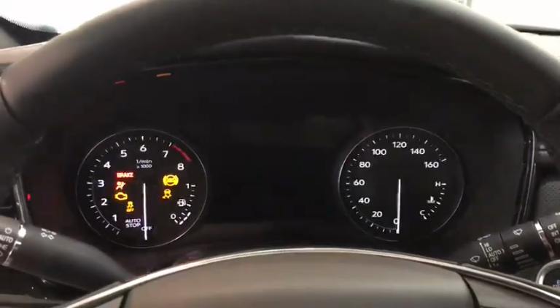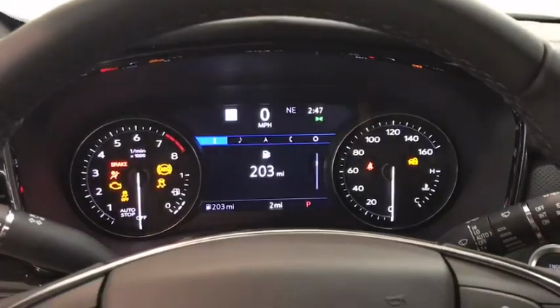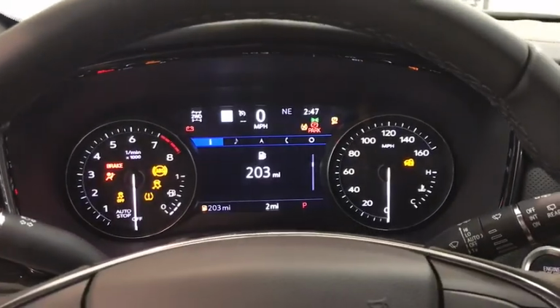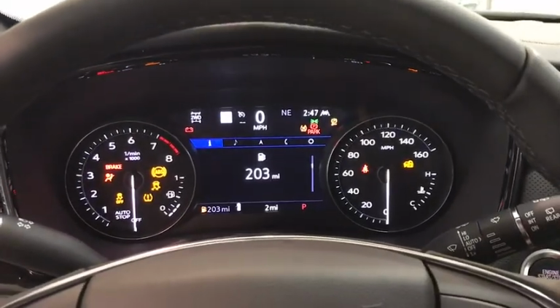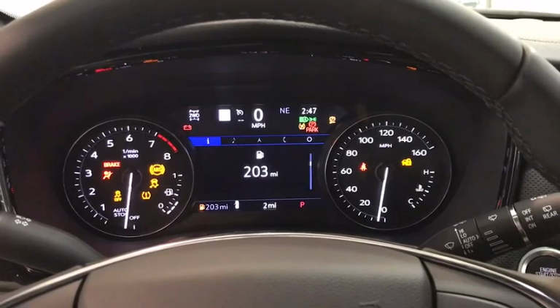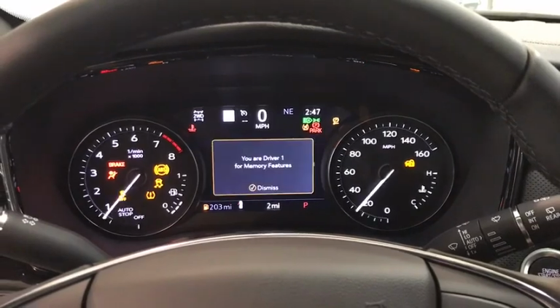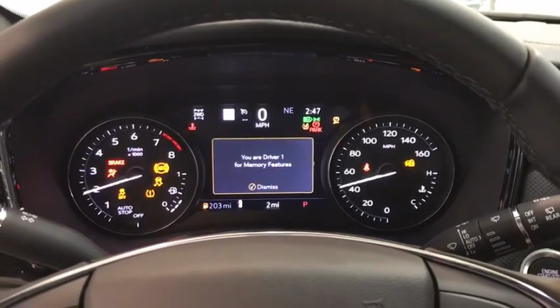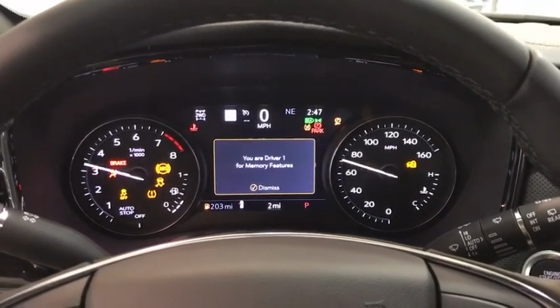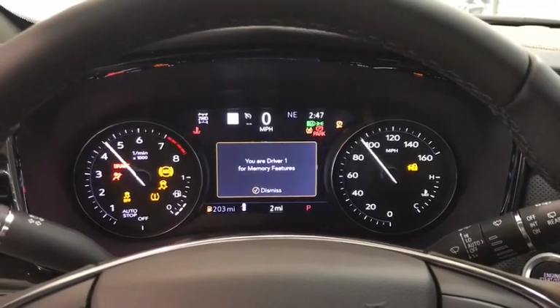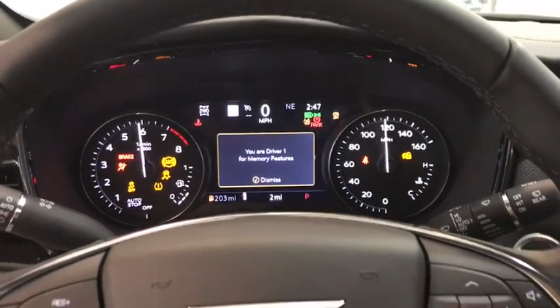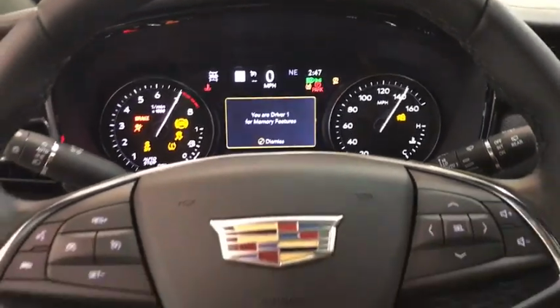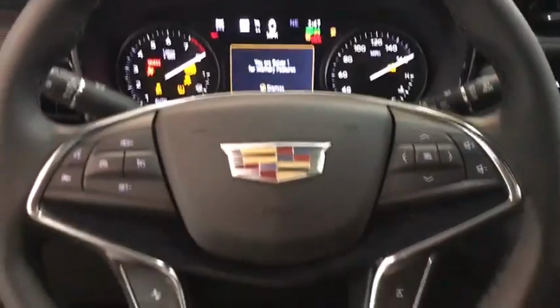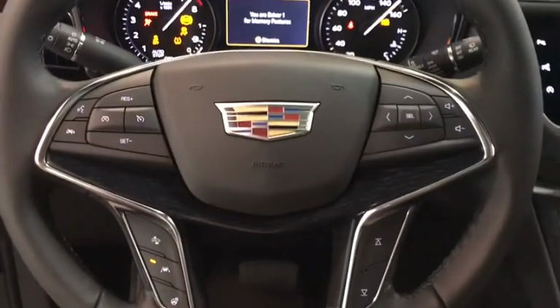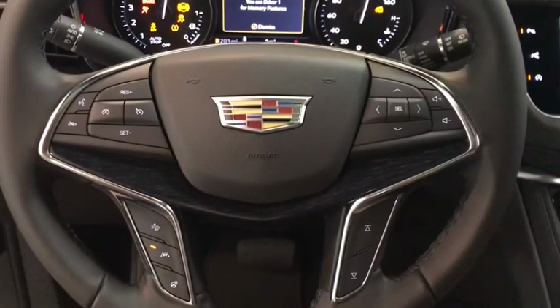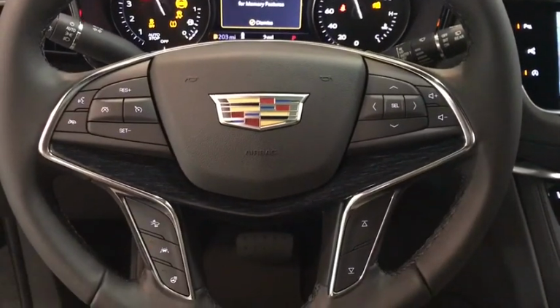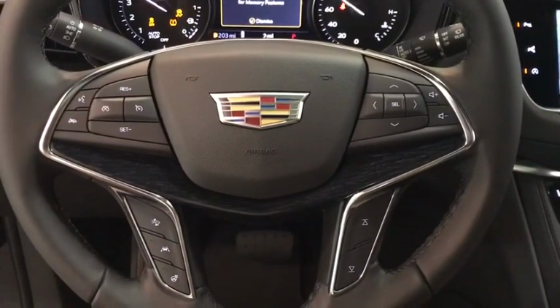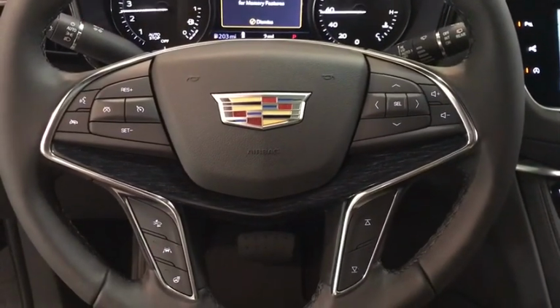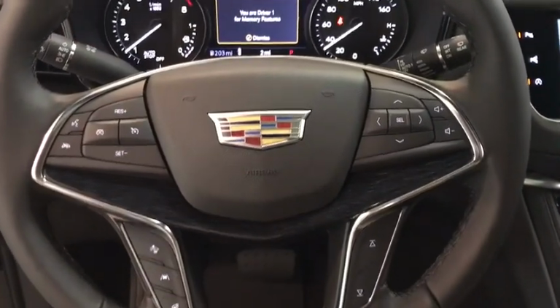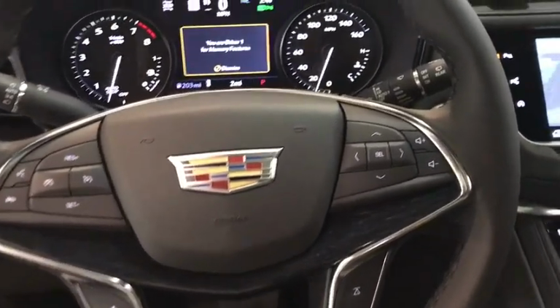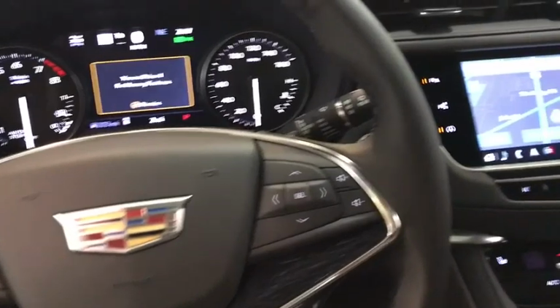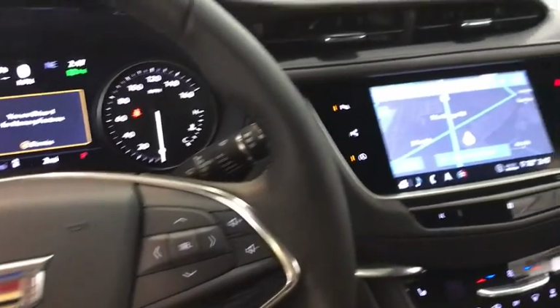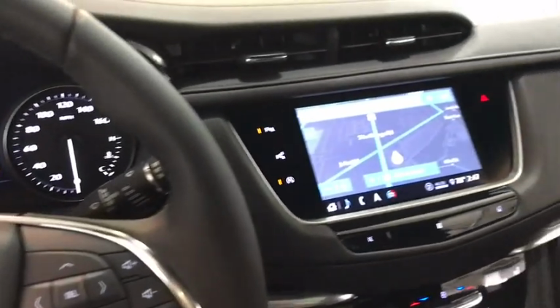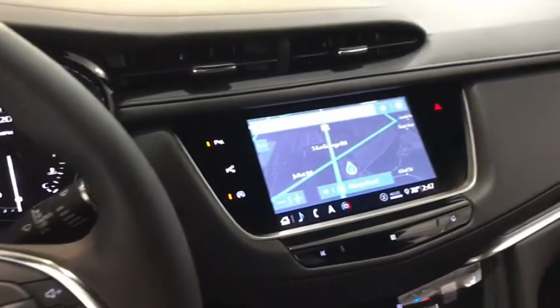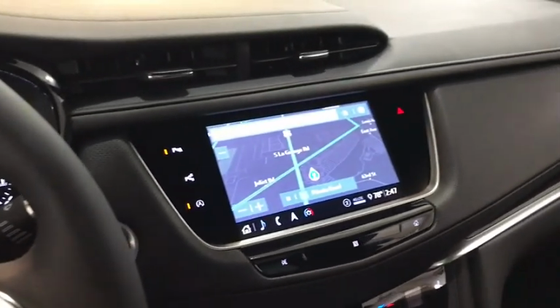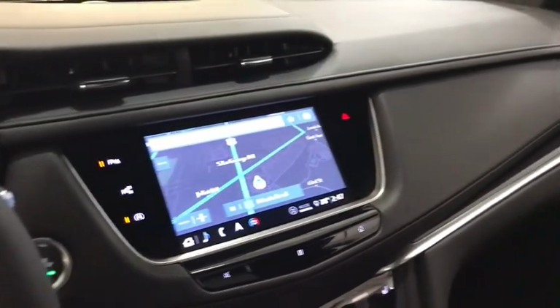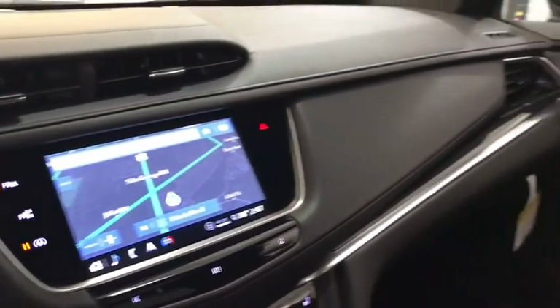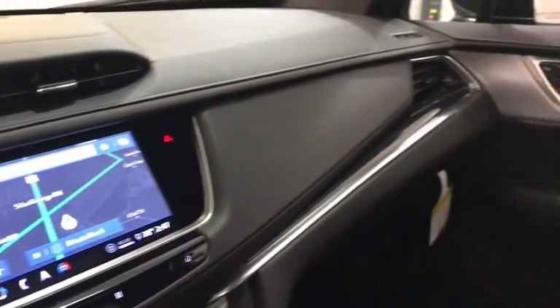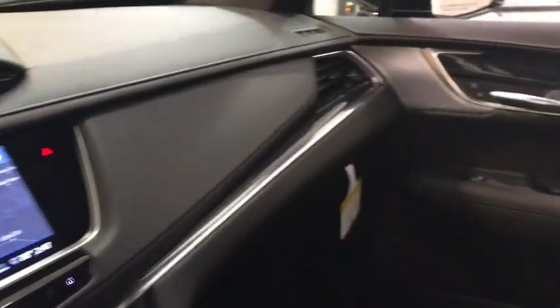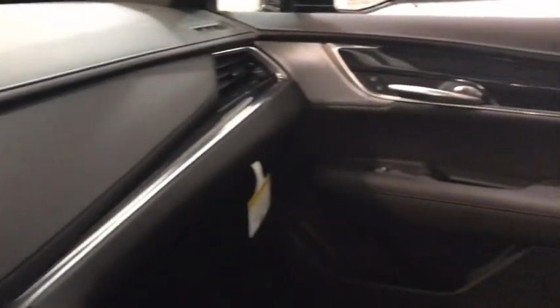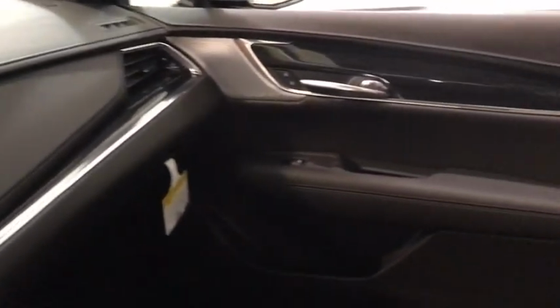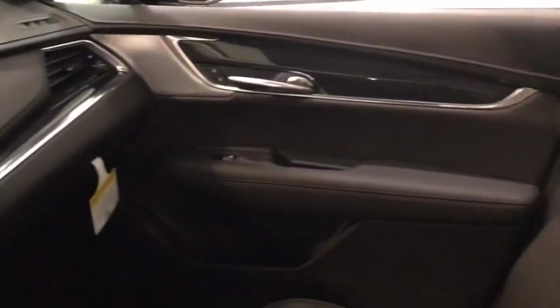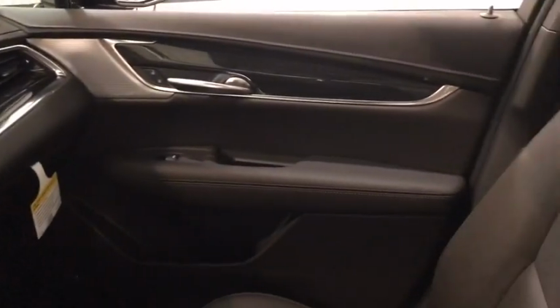Driver lumbar, power steering, ABS four-wheel, cruise control, four-wheel disc brakes, front floor mats, premium sound system, AM-FM stereo radio, auto-off headlights.